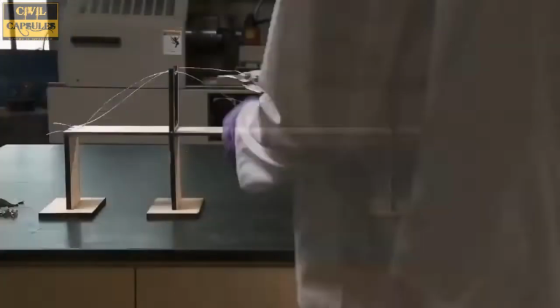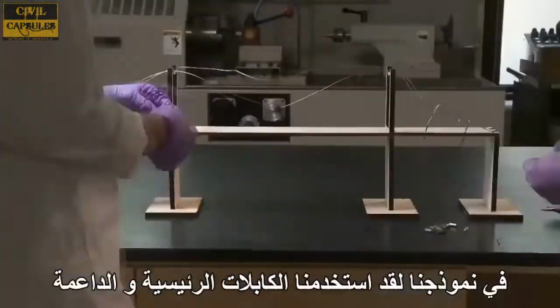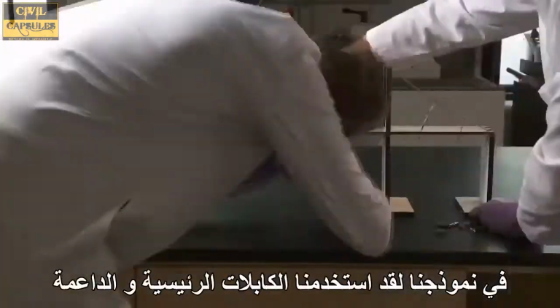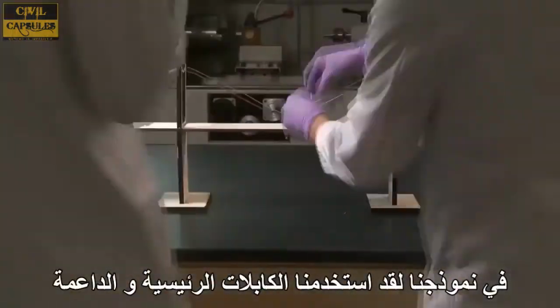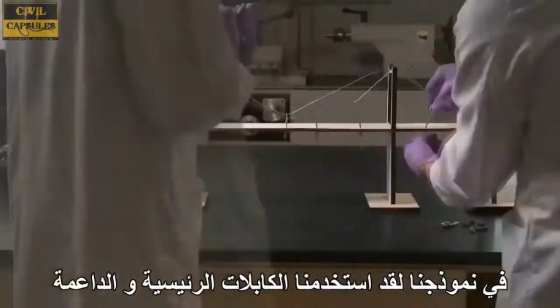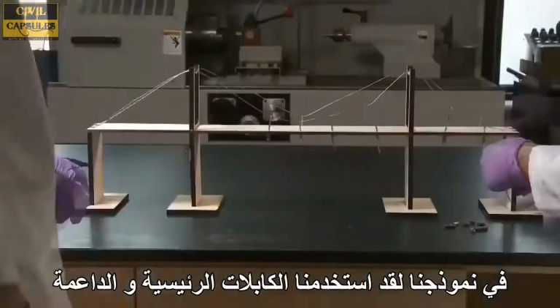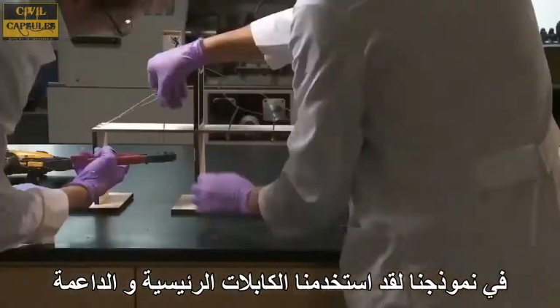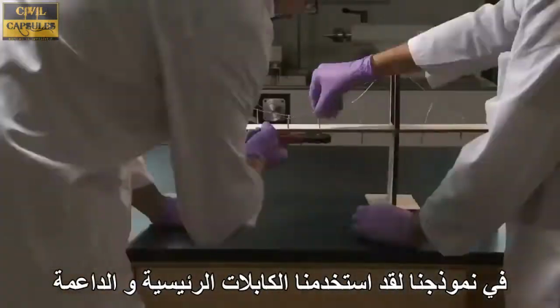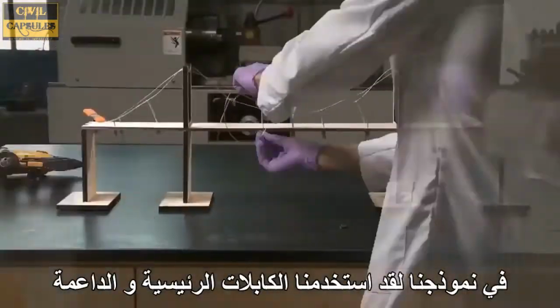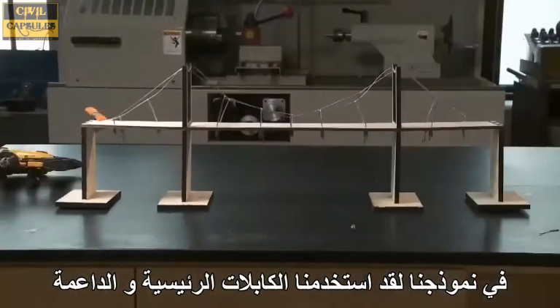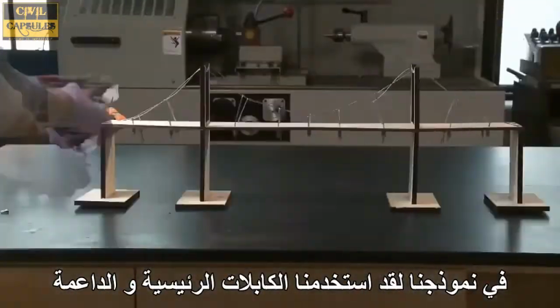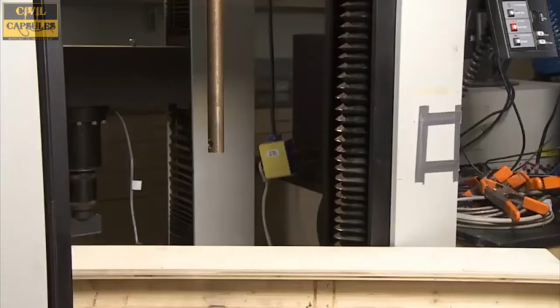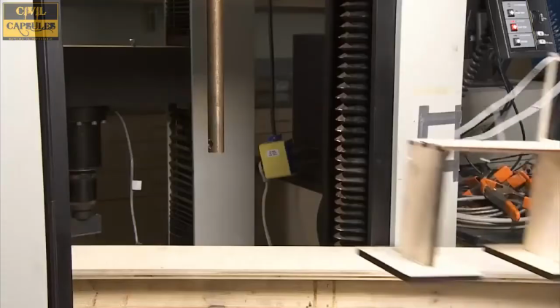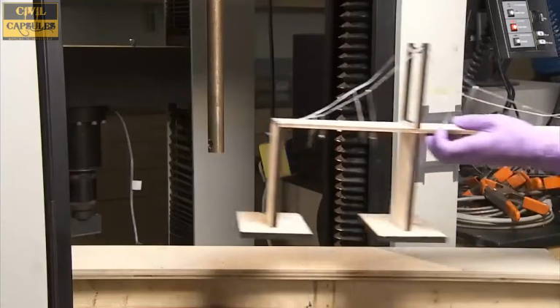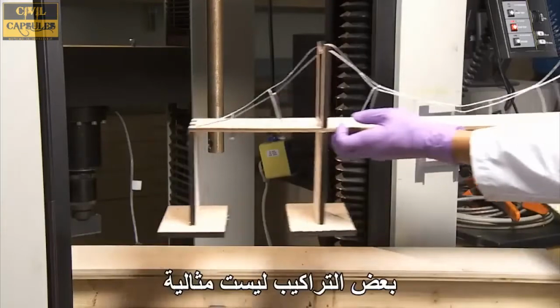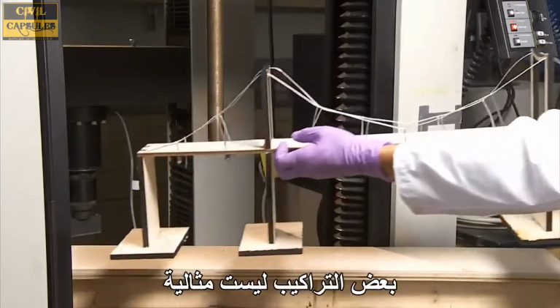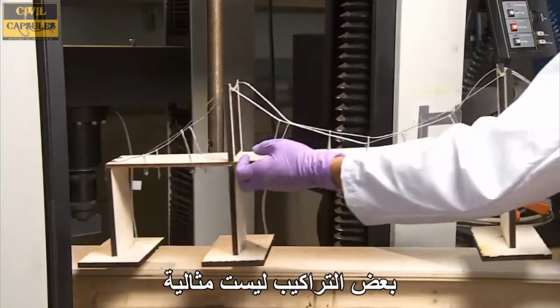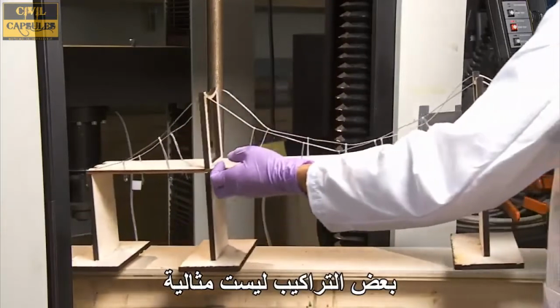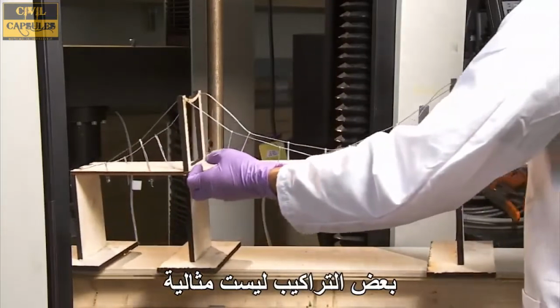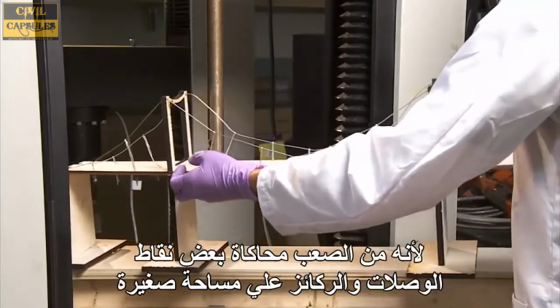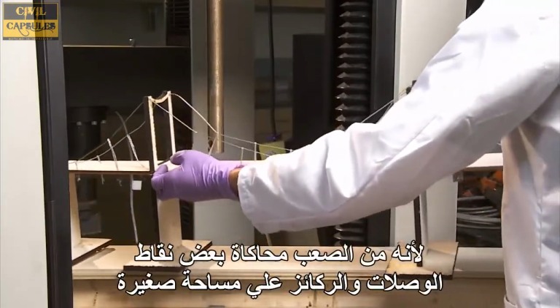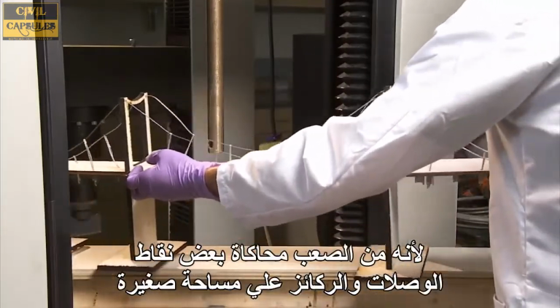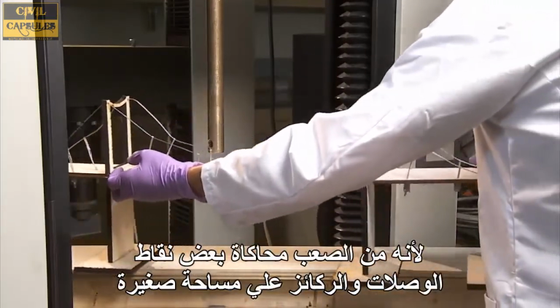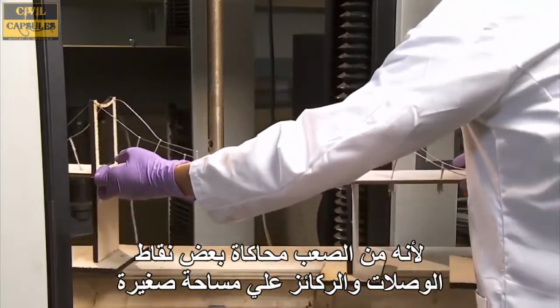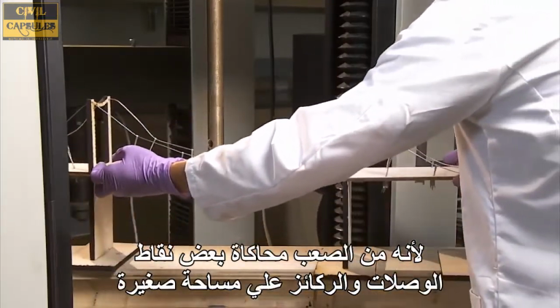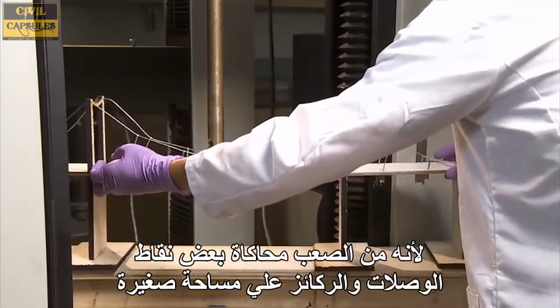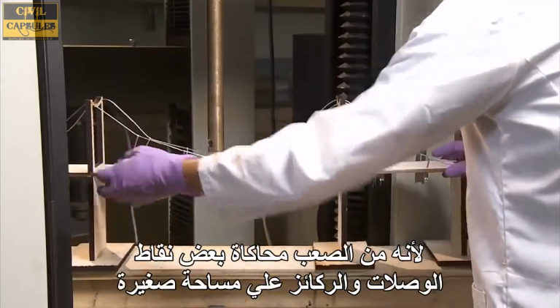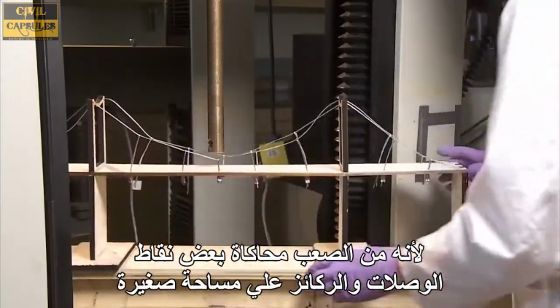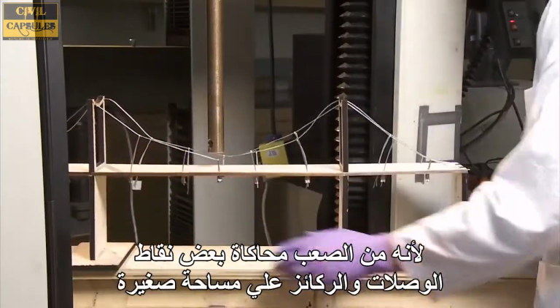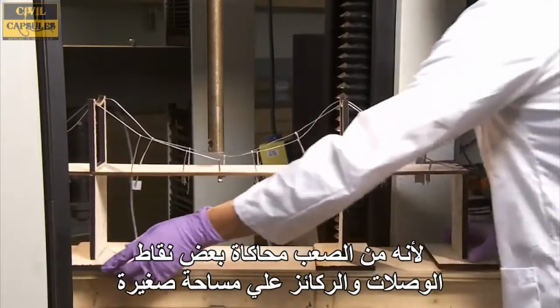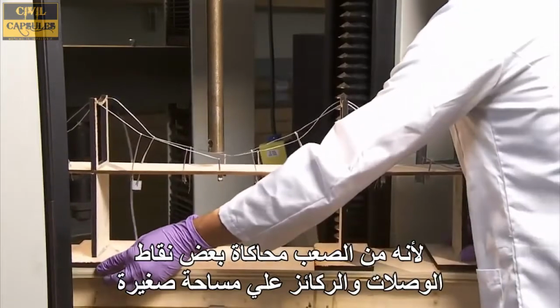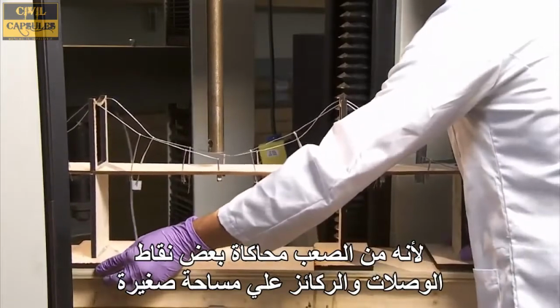In our model, we used wires for the main cables and supporting cables. Some of the construction is not ideal, because it is difficult to simulate some of the joining points and anchors on a small scale.